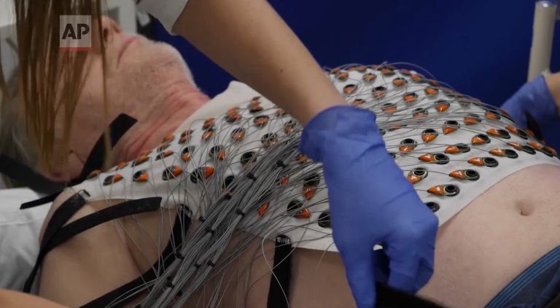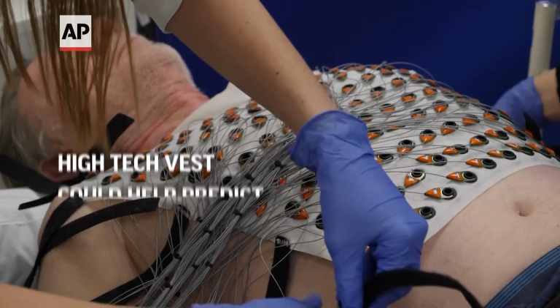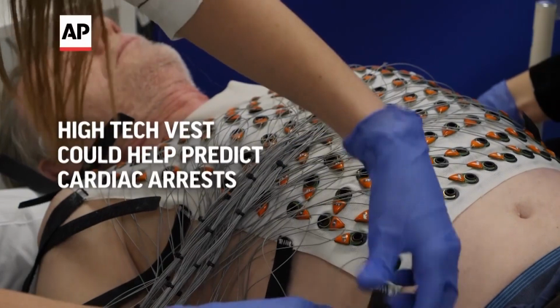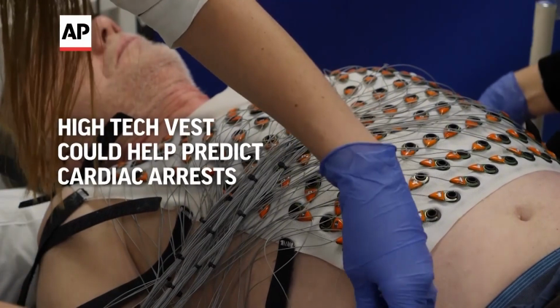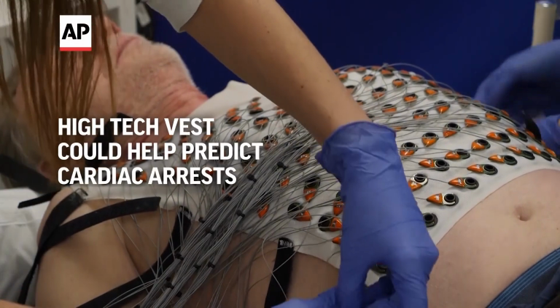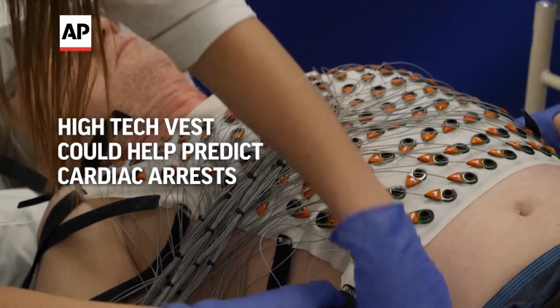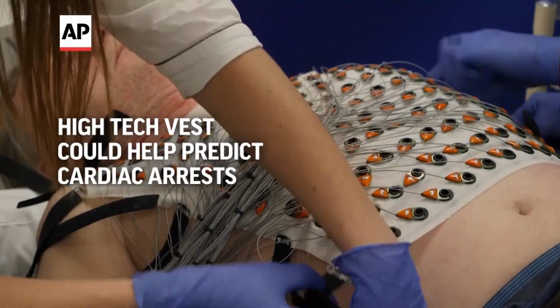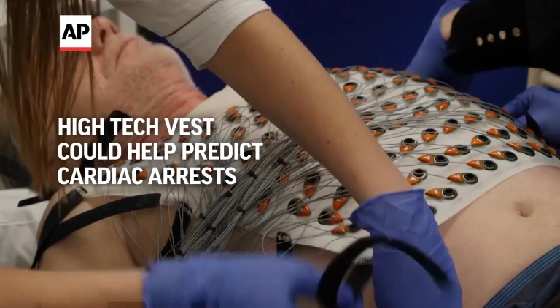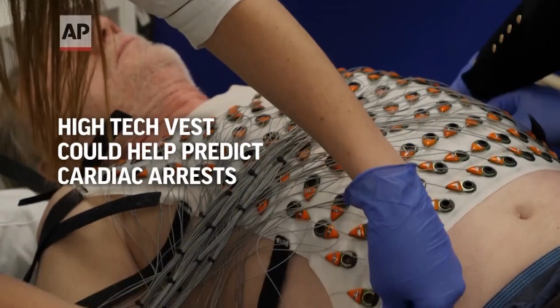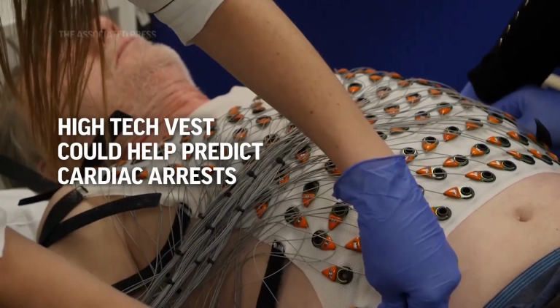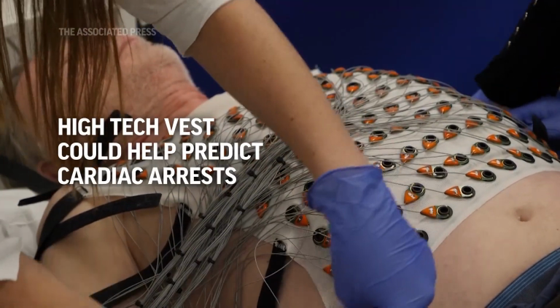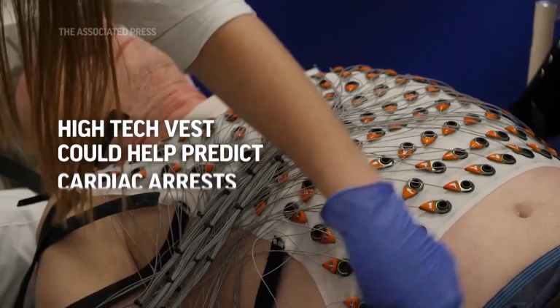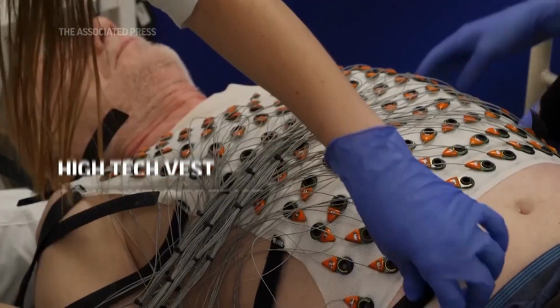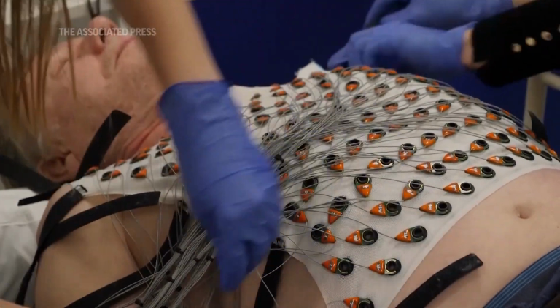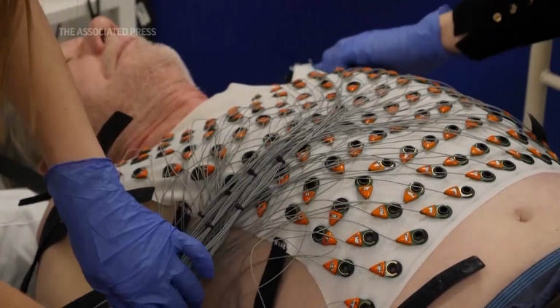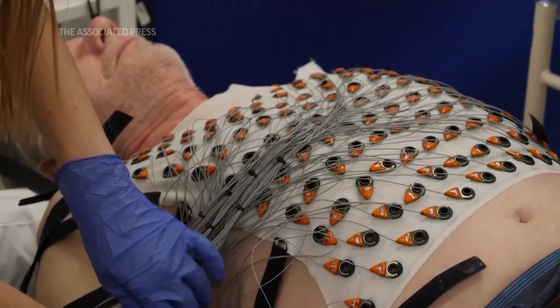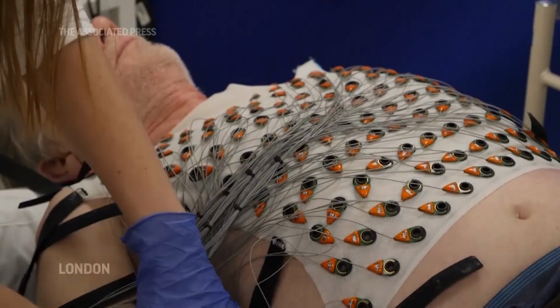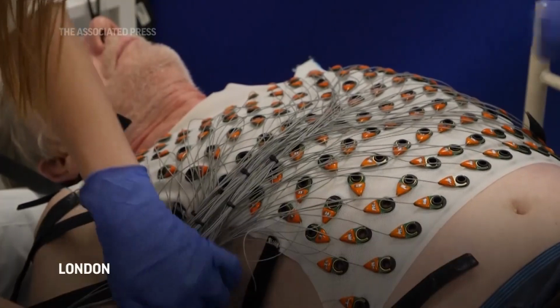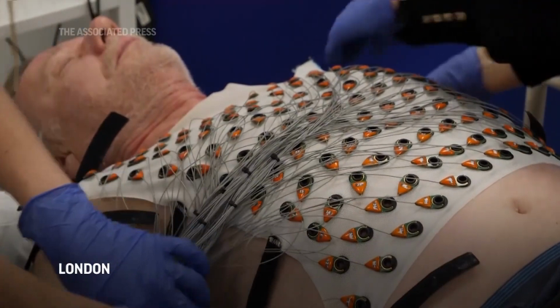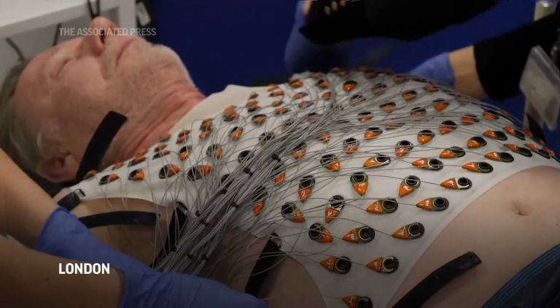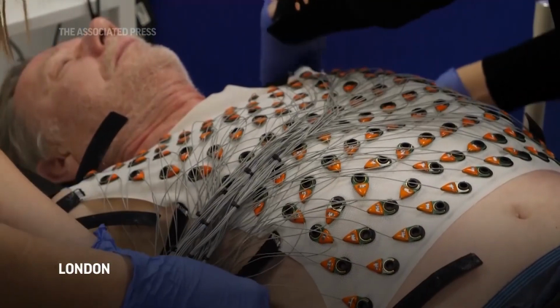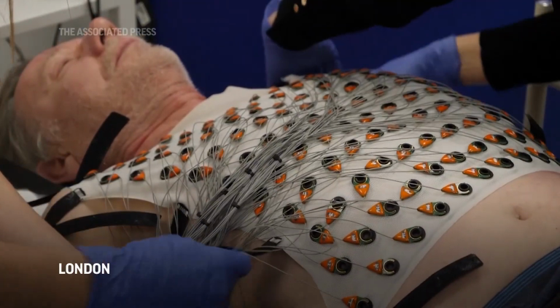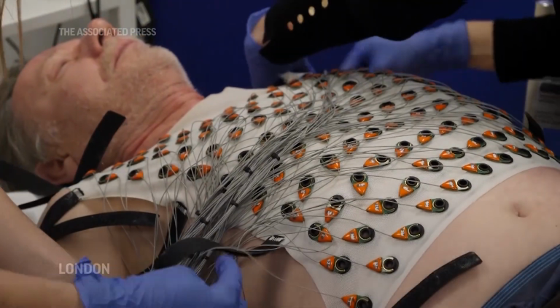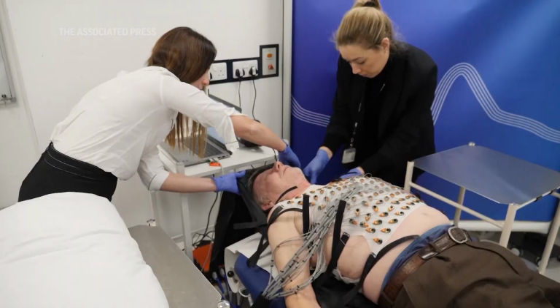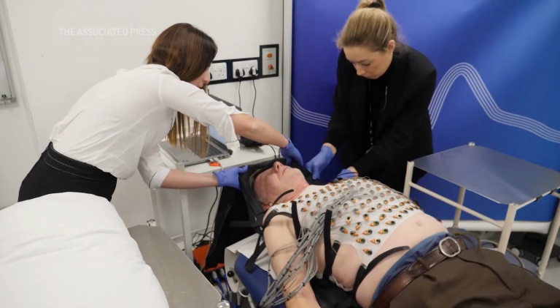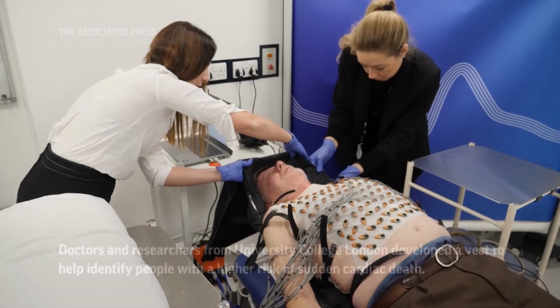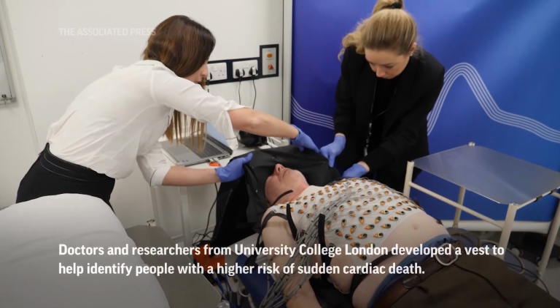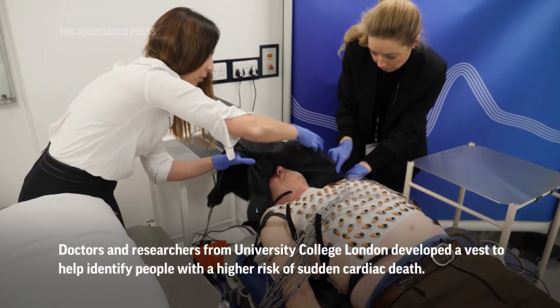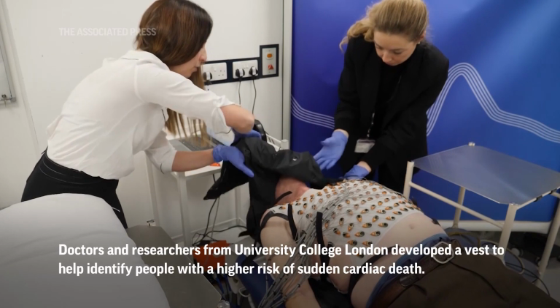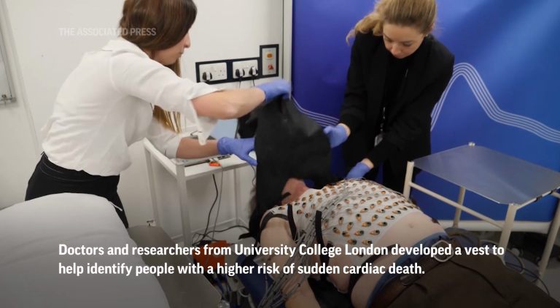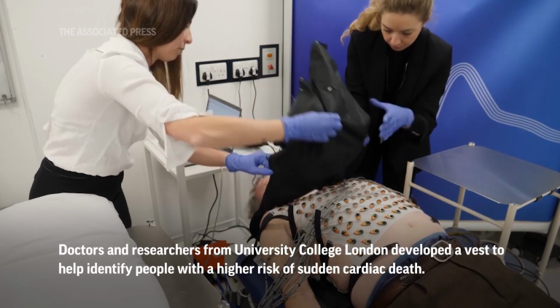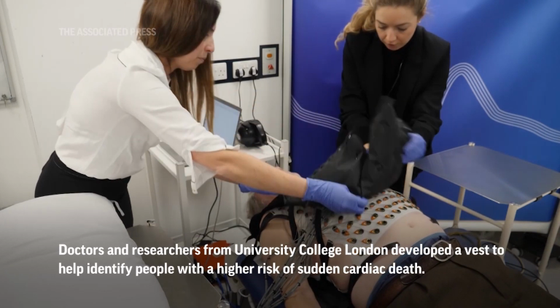I'm going to put my hand on the back of it and let it take a look. I'm going to show you how to make it.